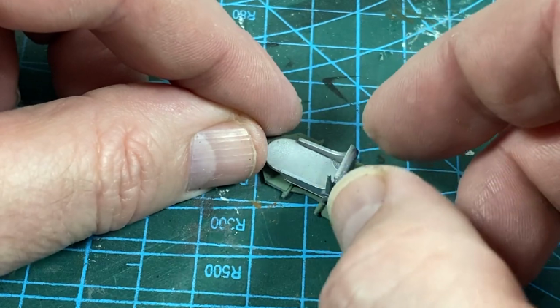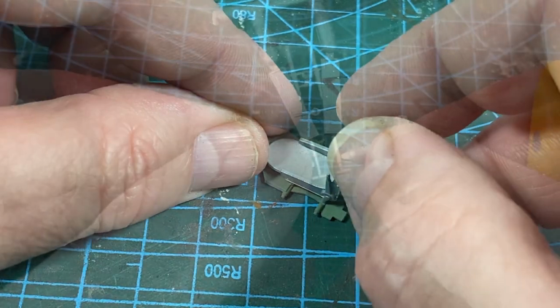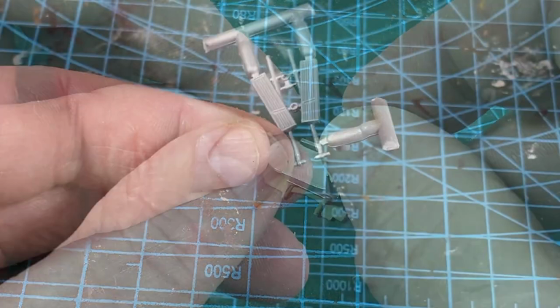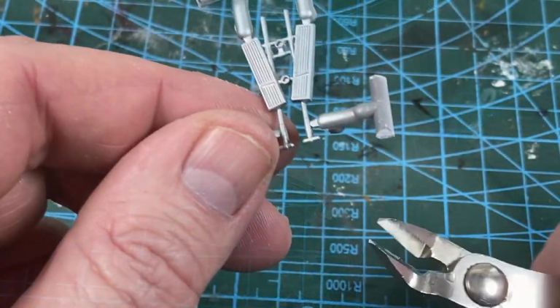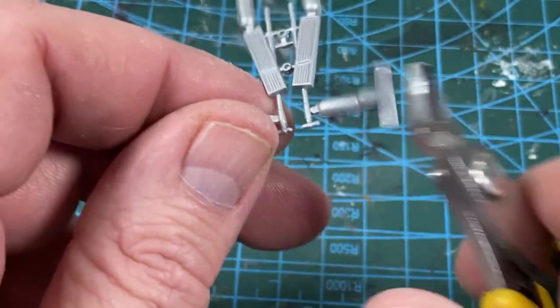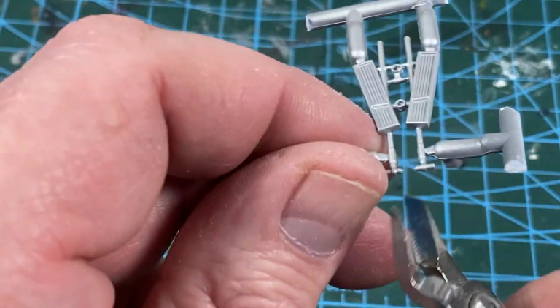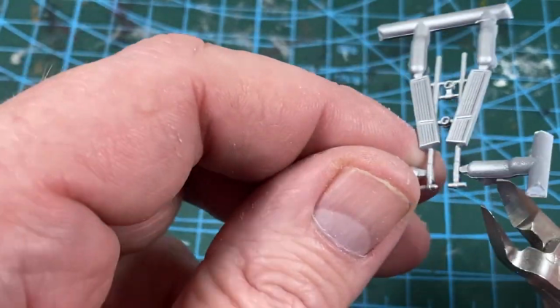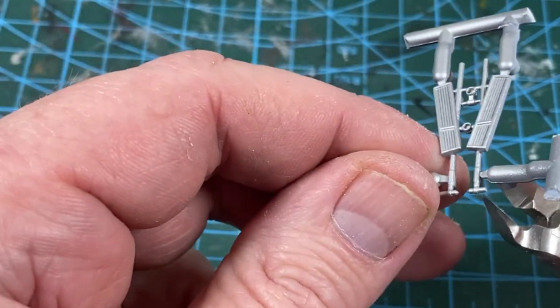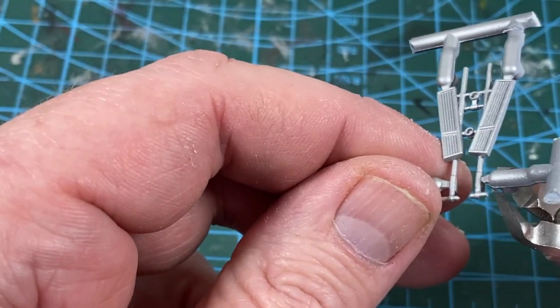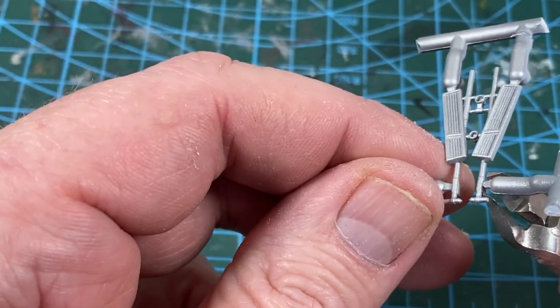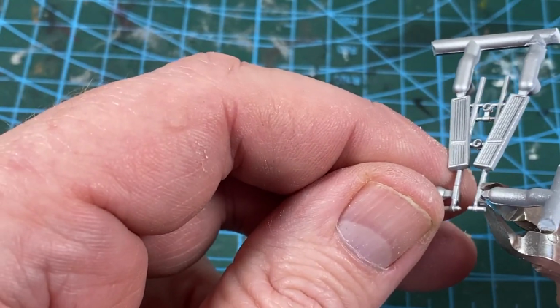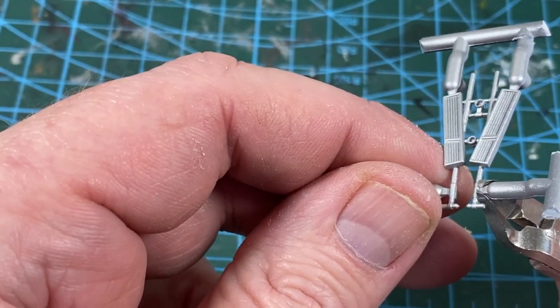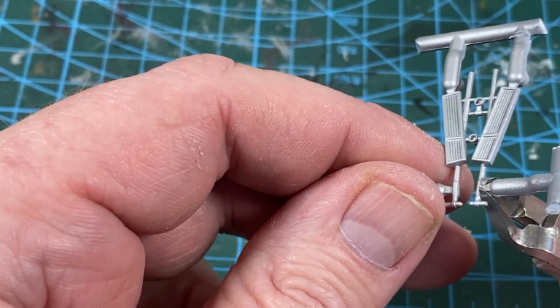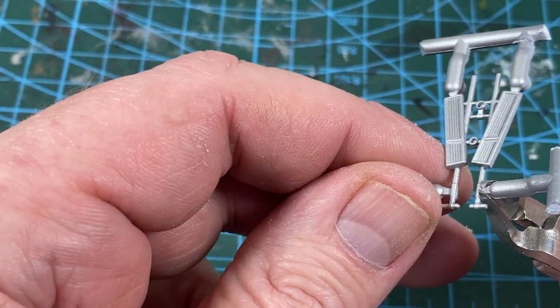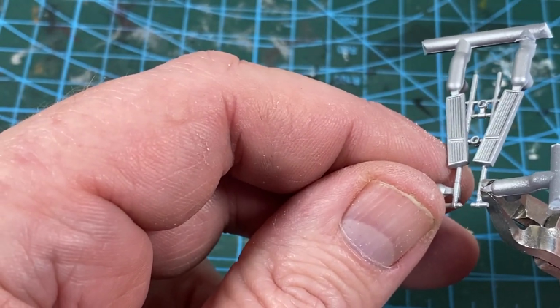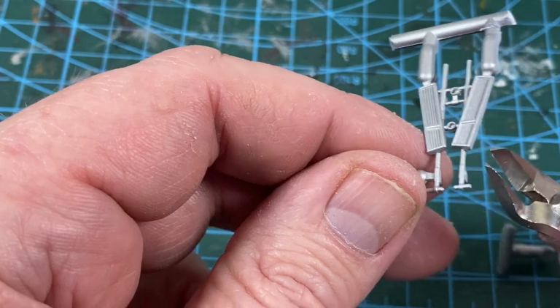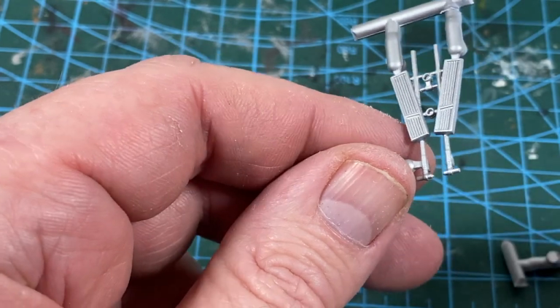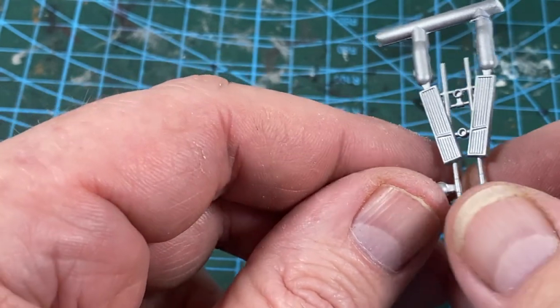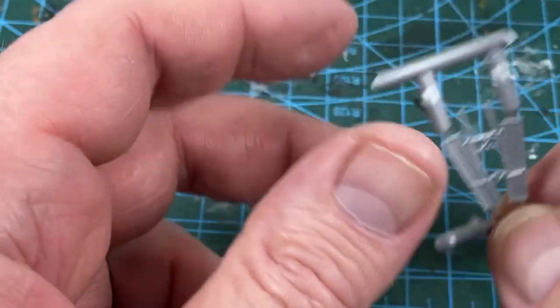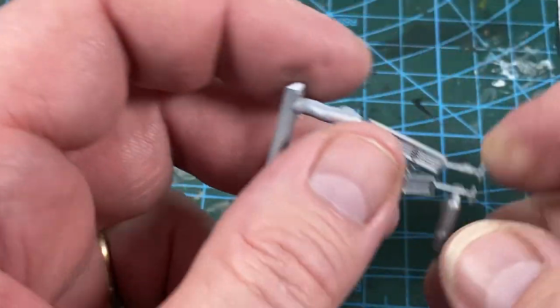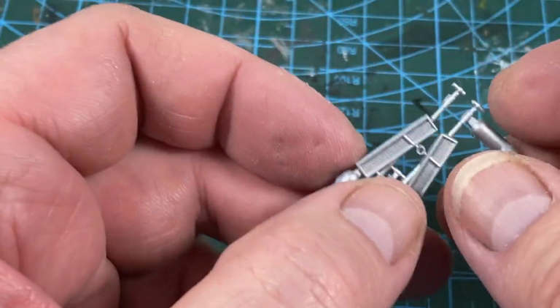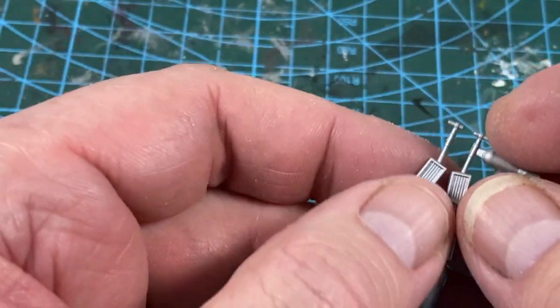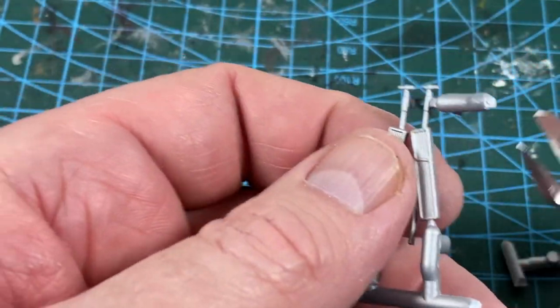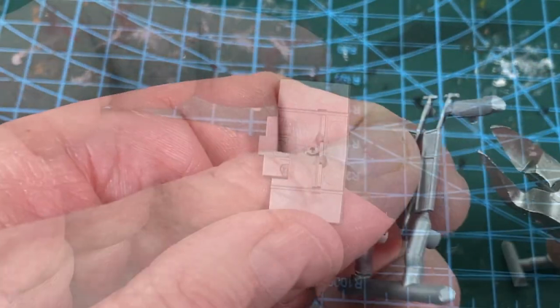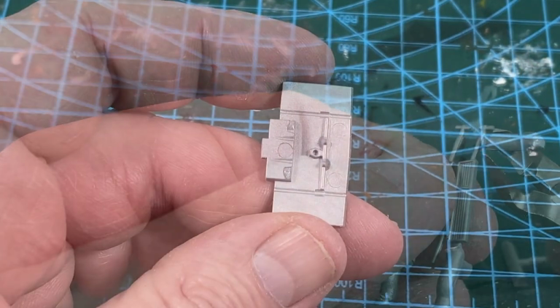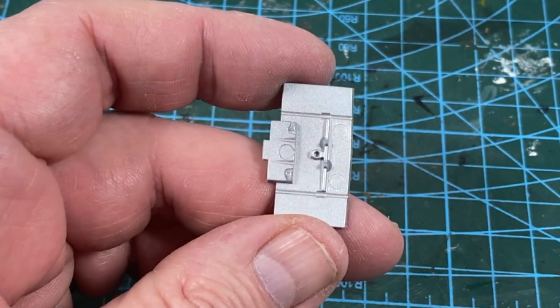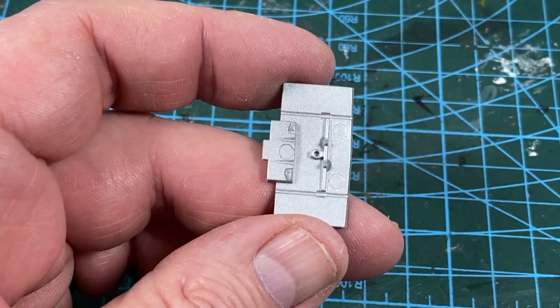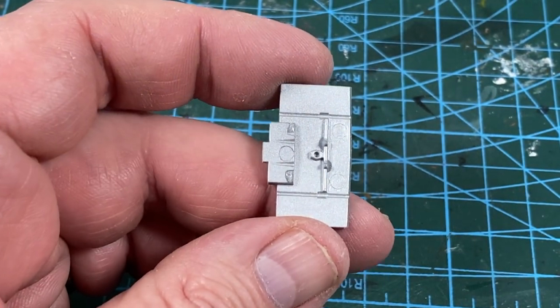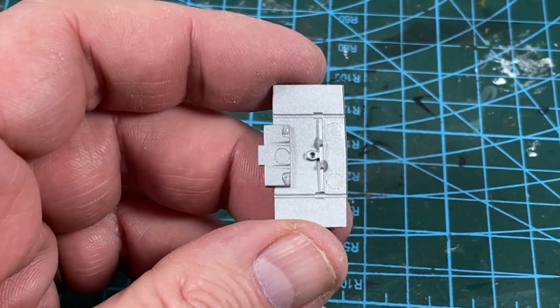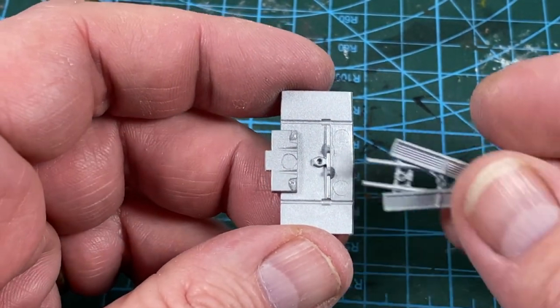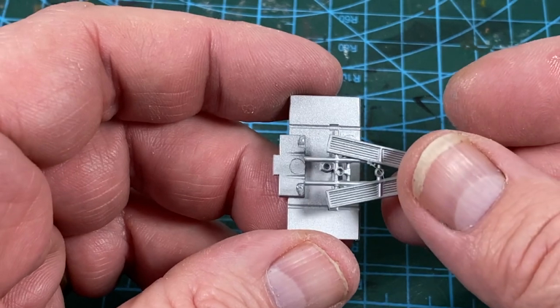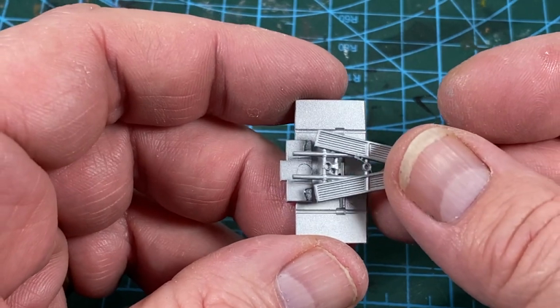This foot channel is a bit spindly, so I've cut it from the sprue completely, then trimmed it. It saves breaking any of the more delicate bits. When that's done, it can sit into the floor.